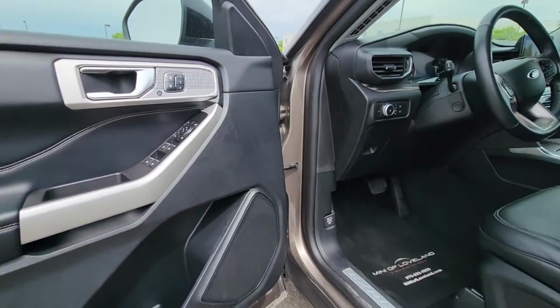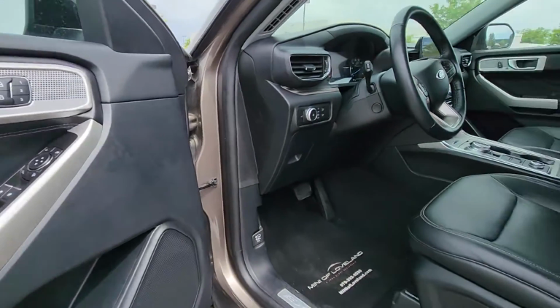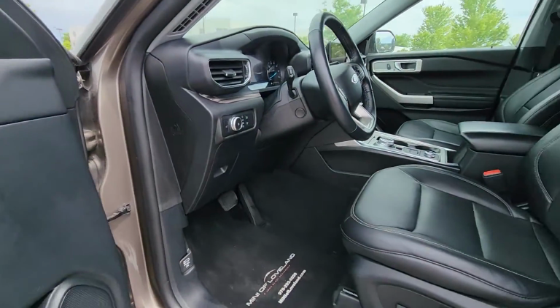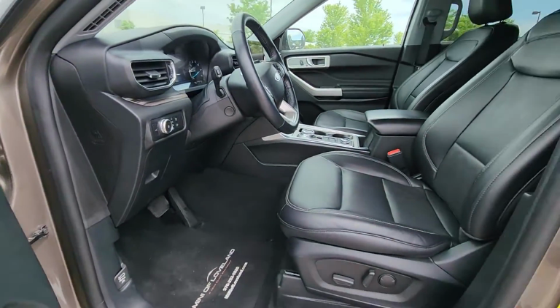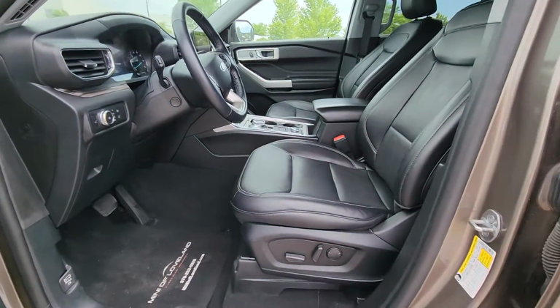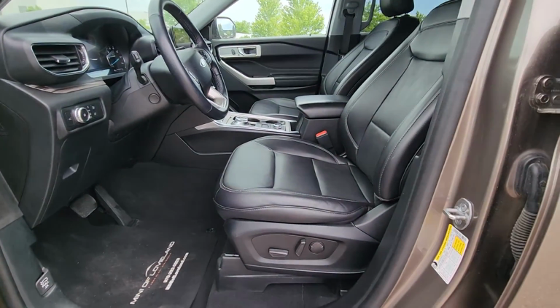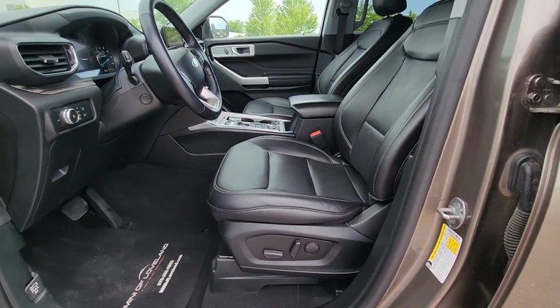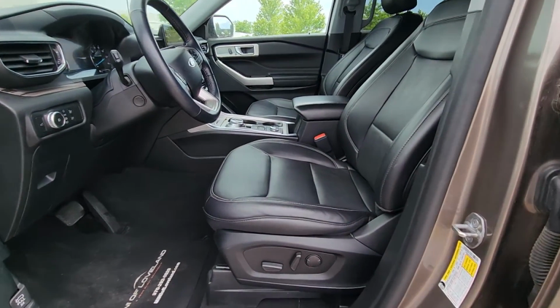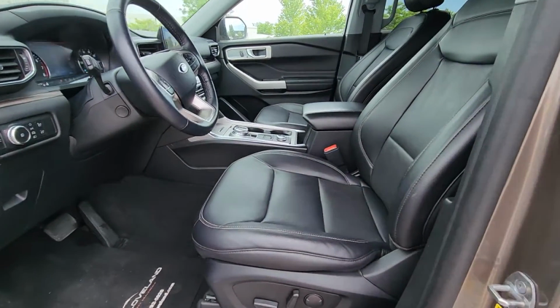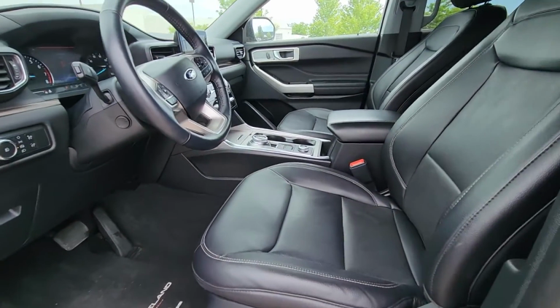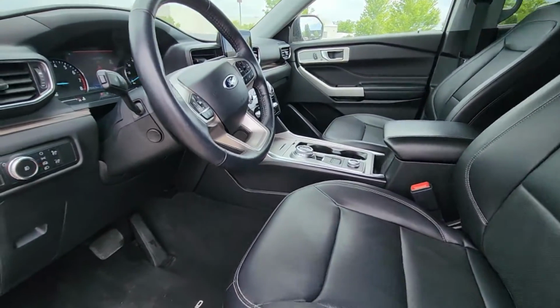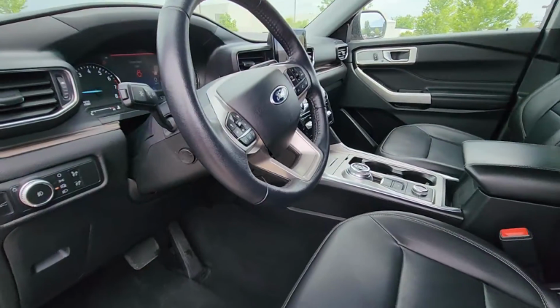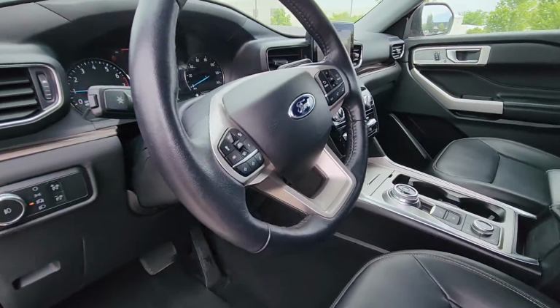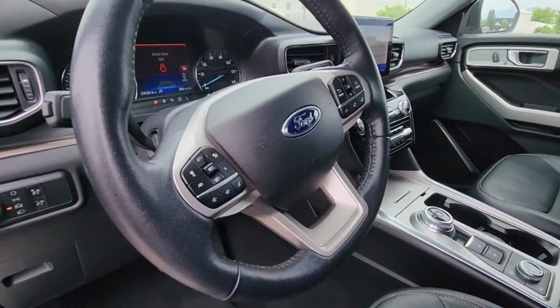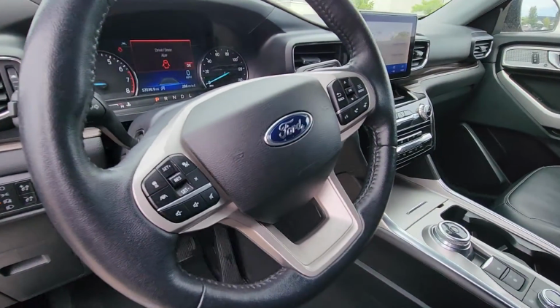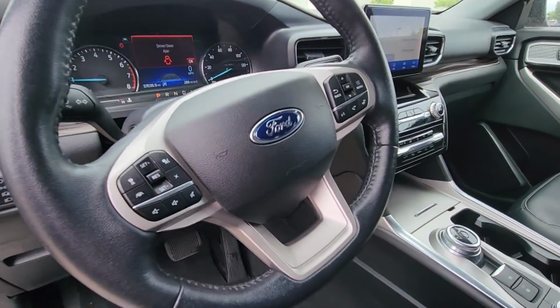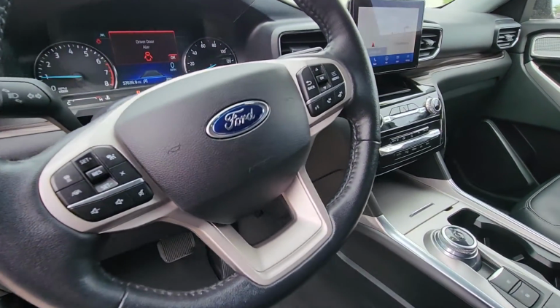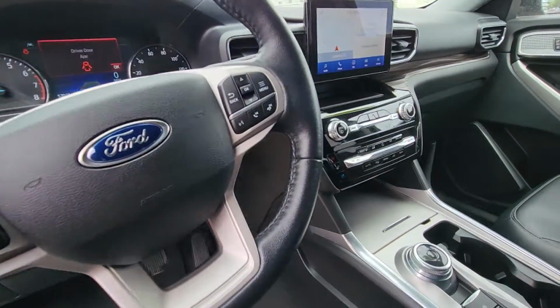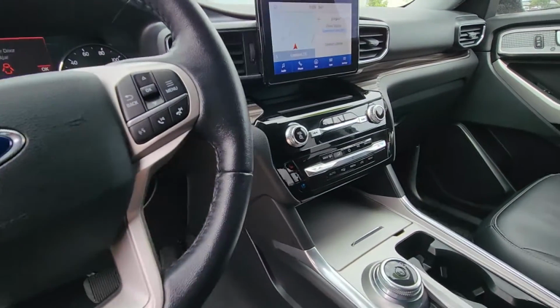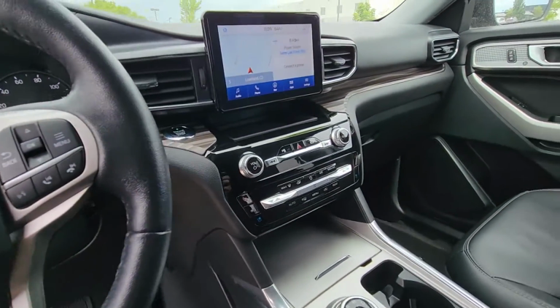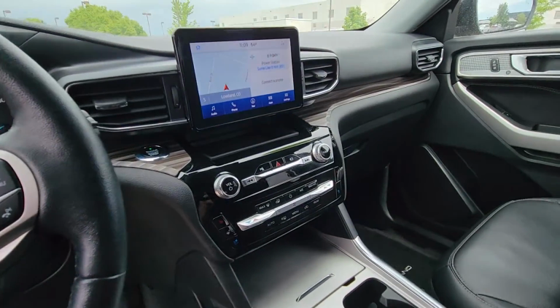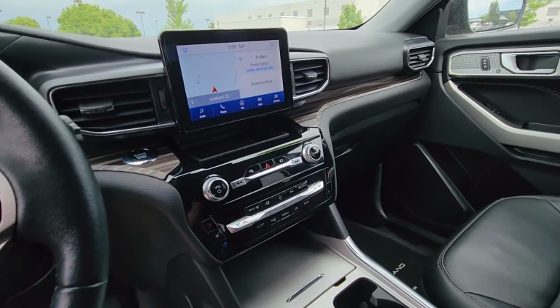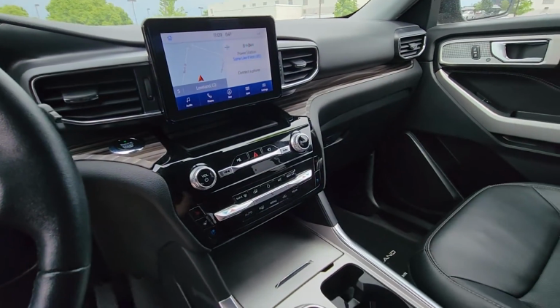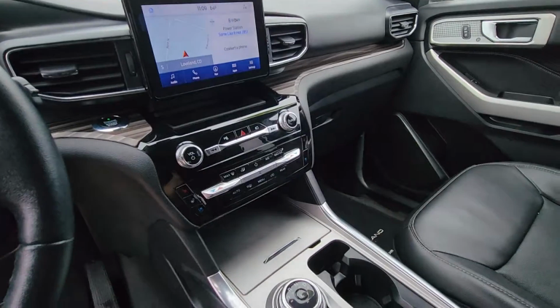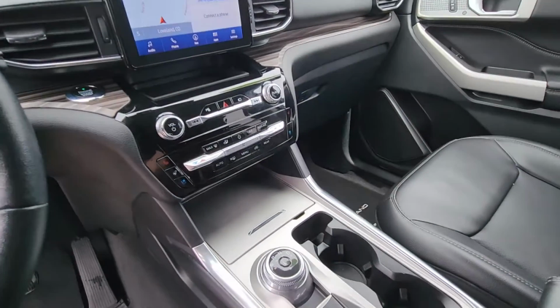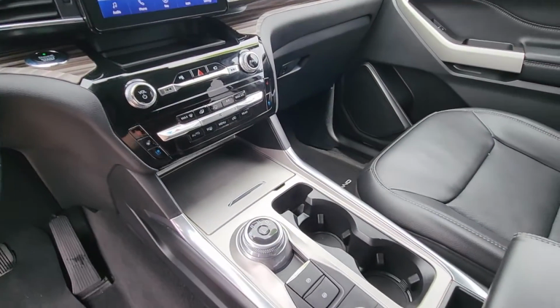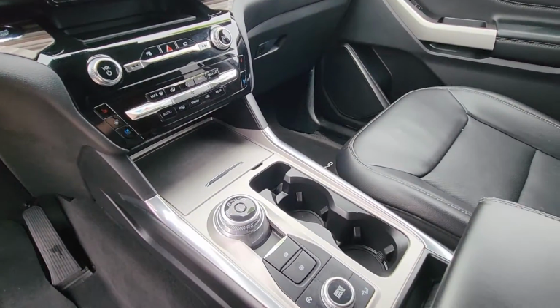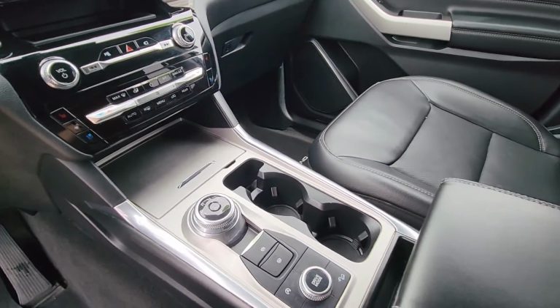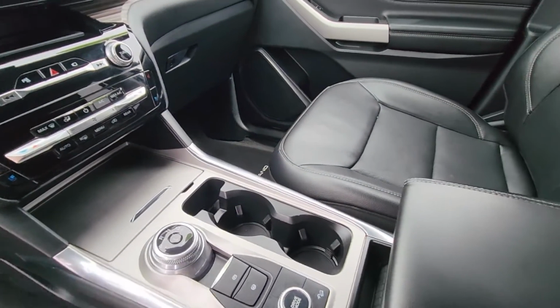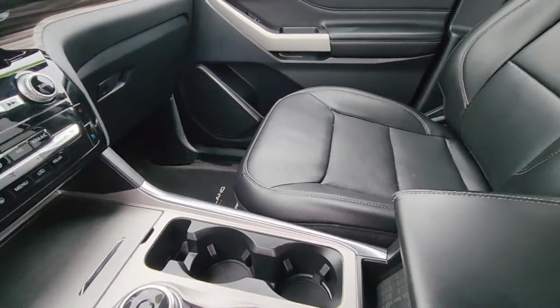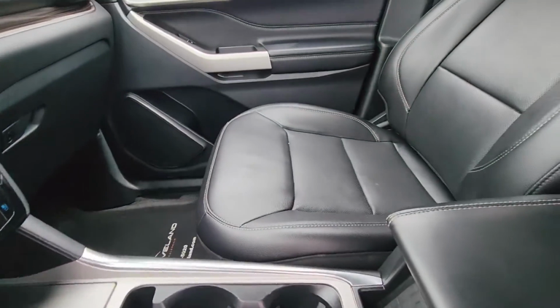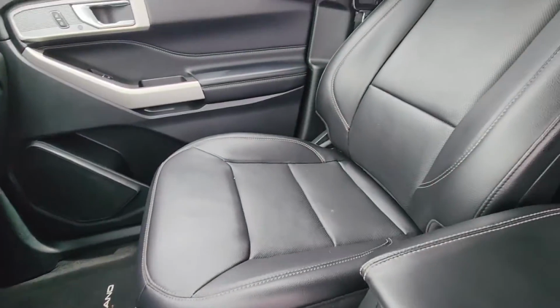Heated steering wheel, Apple CarPlay and/or Android Auto, navigation system, hands-free liftgate, keyless entry, premium sound system, satellite radio, fog lamps, power liftgate, heated rear seat.